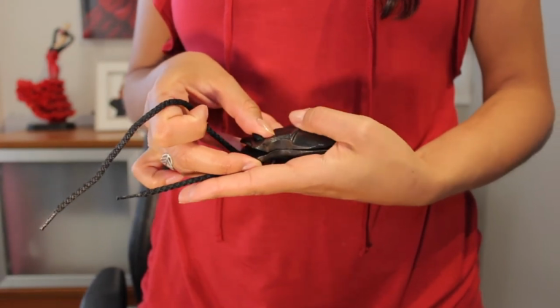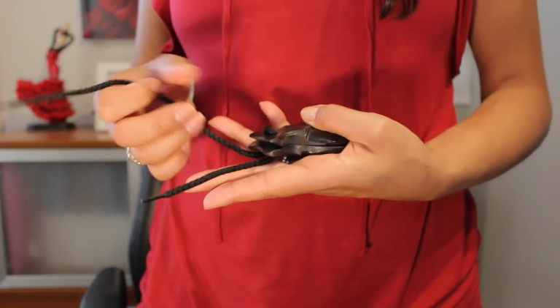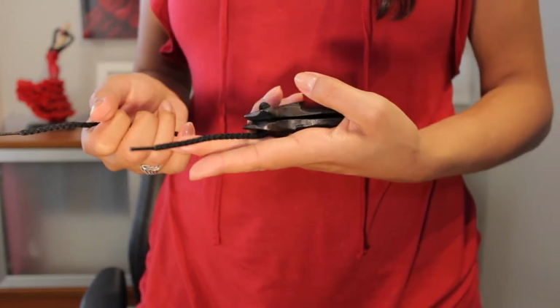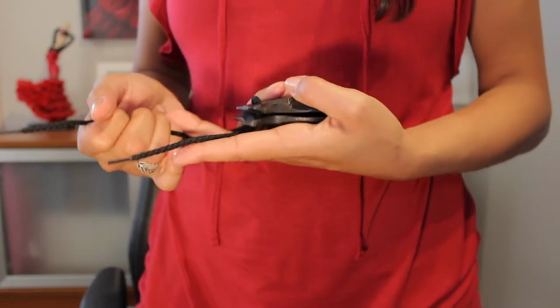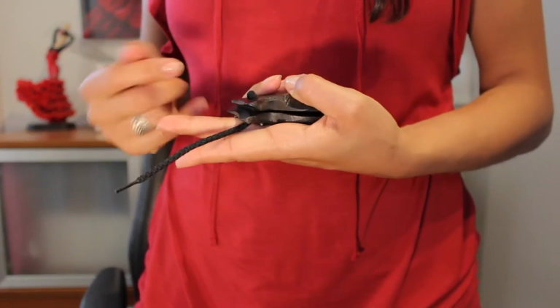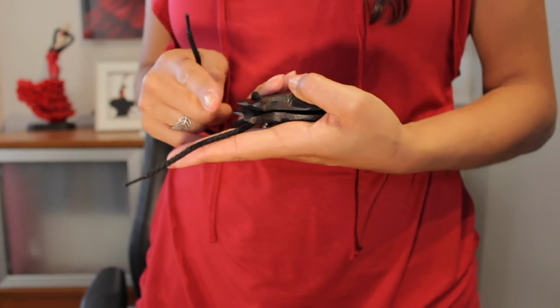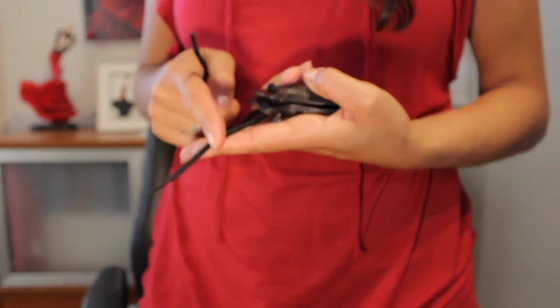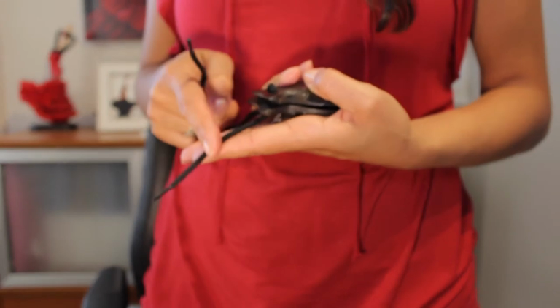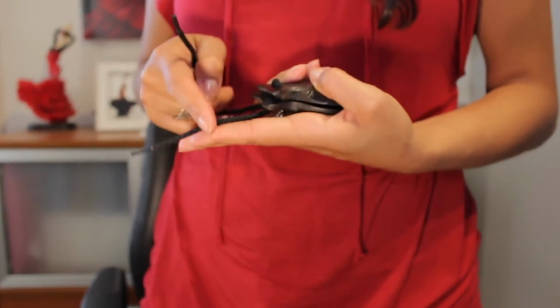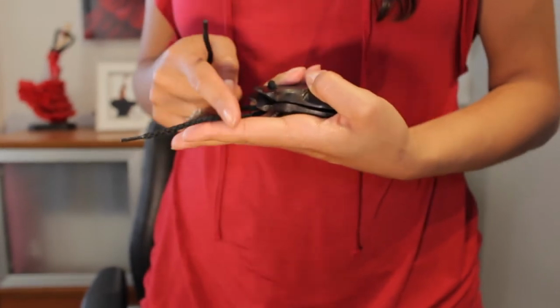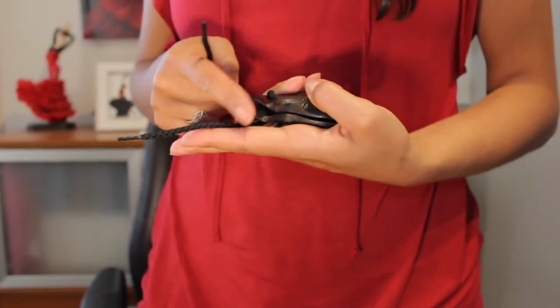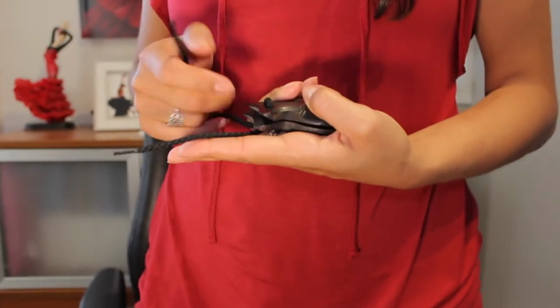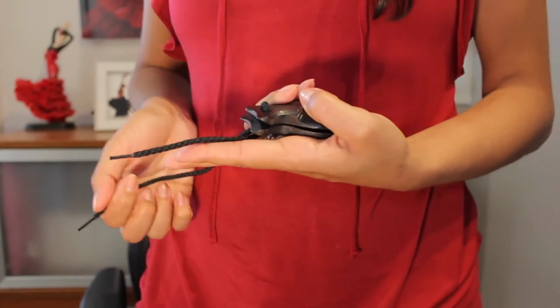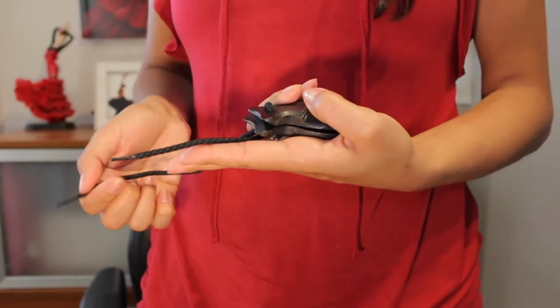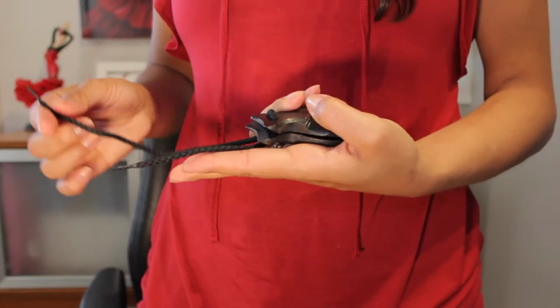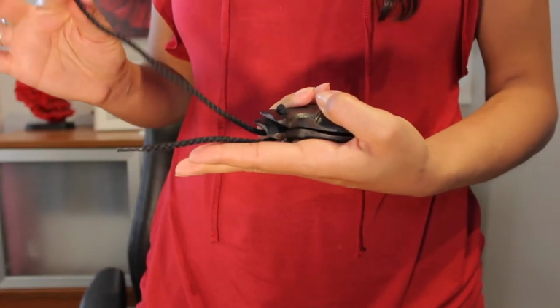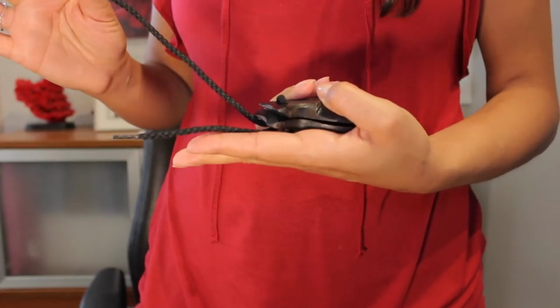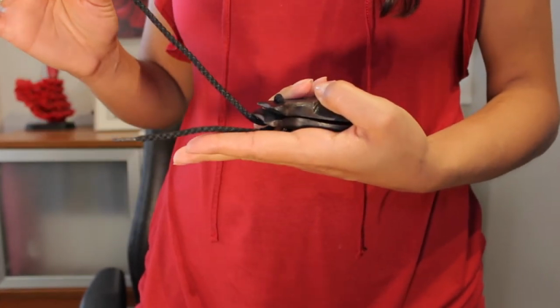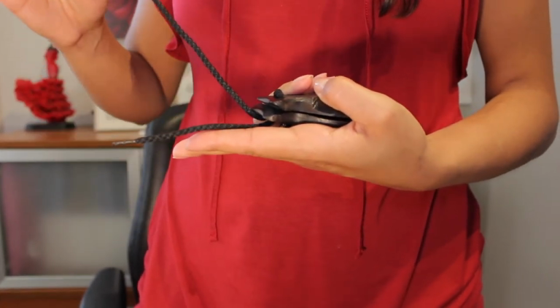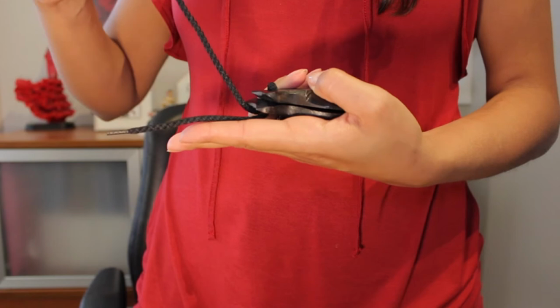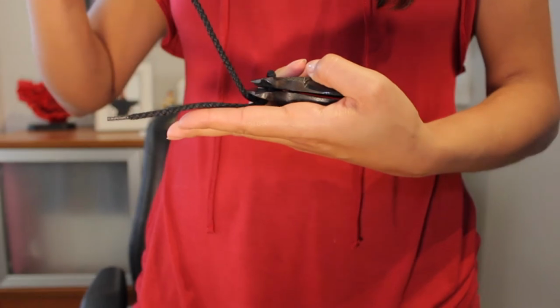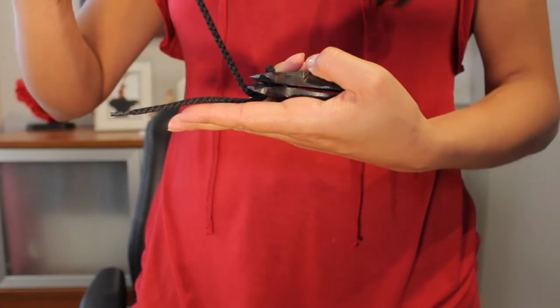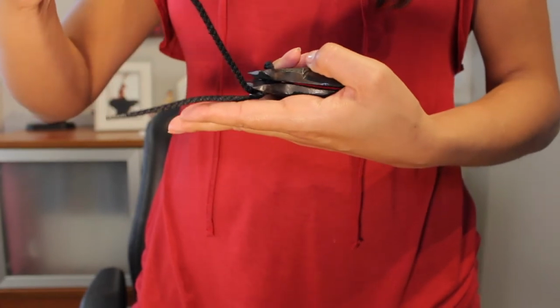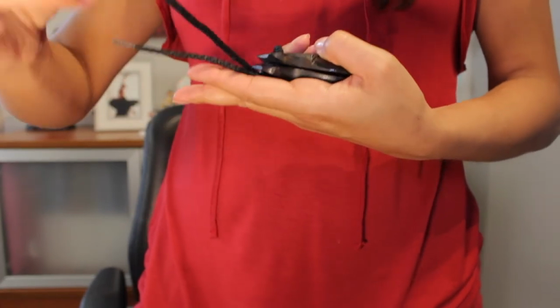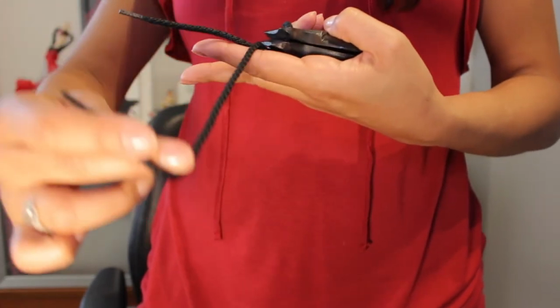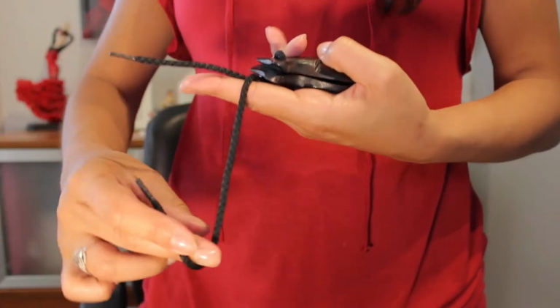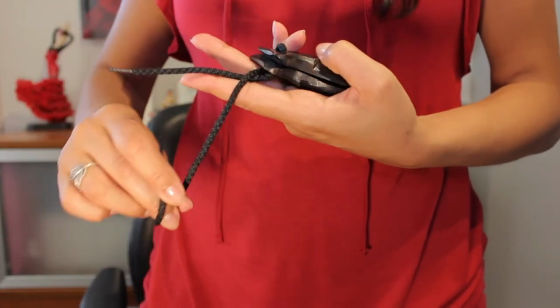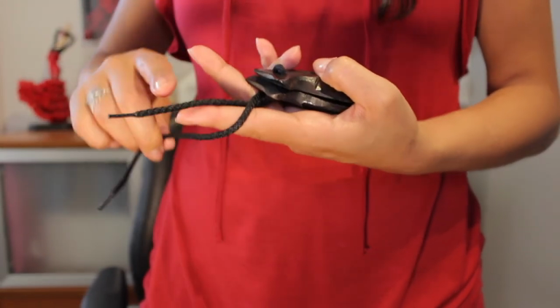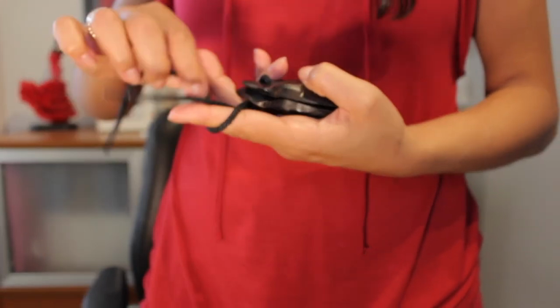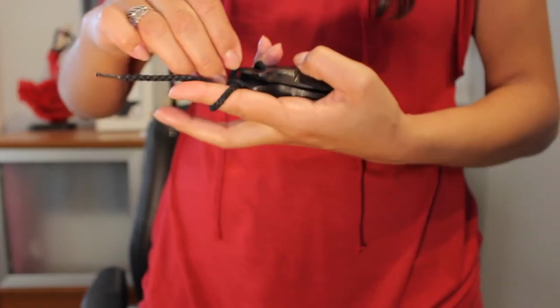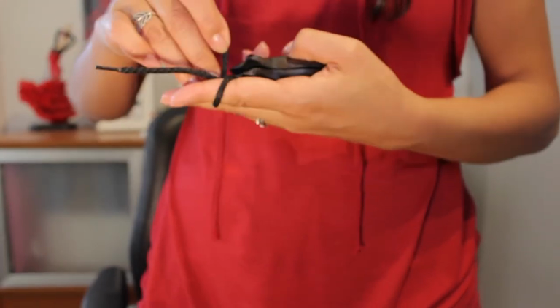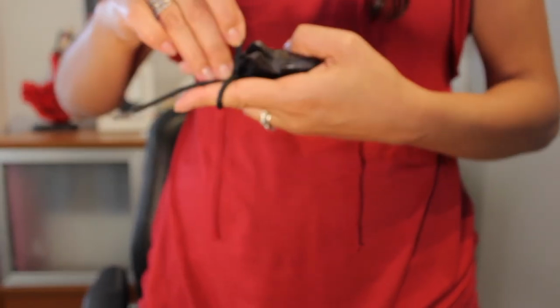Use your thumb to secure it in place, and leave the shorter cord resting on top of your finger. With the longer cord, you will do two loops around your finger that has the short cord in the middle.